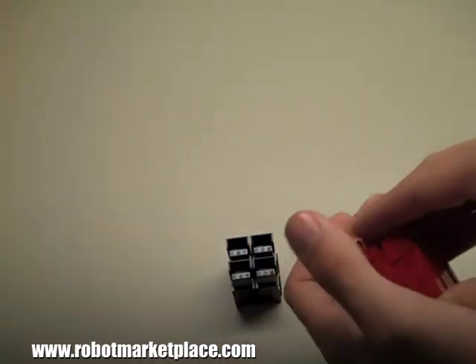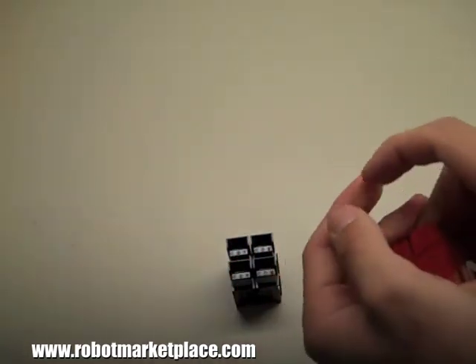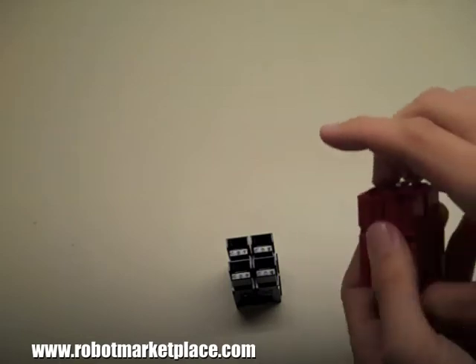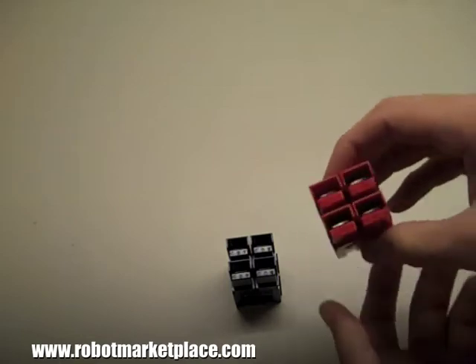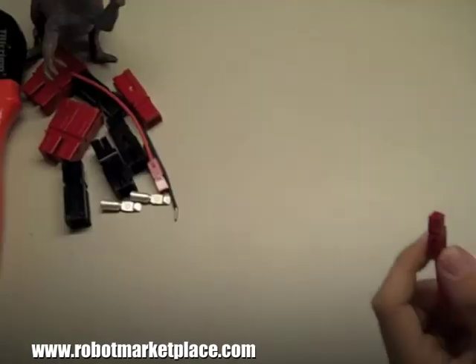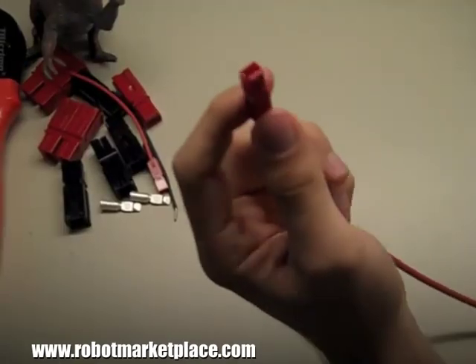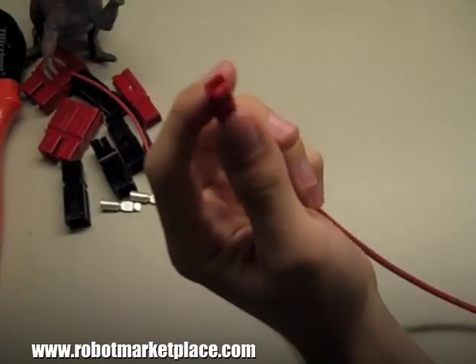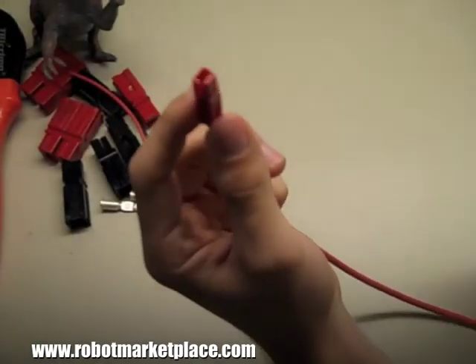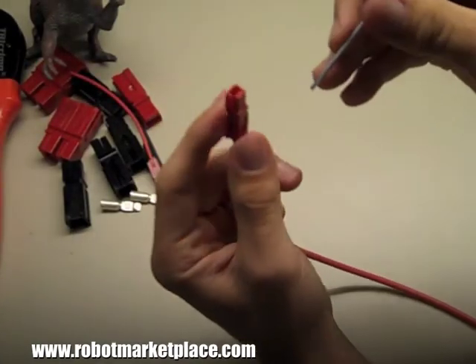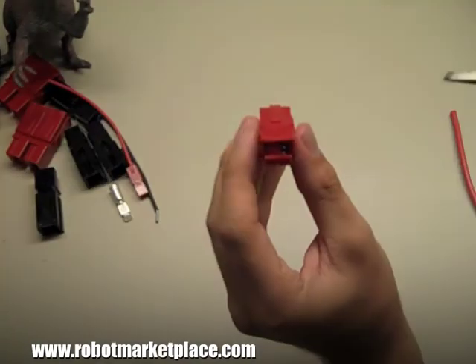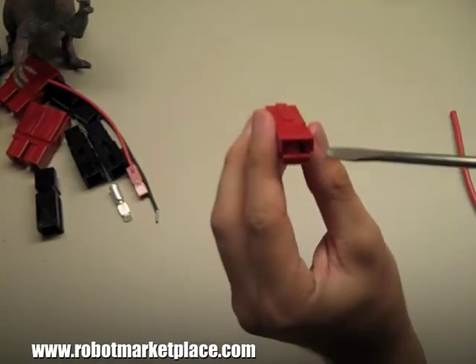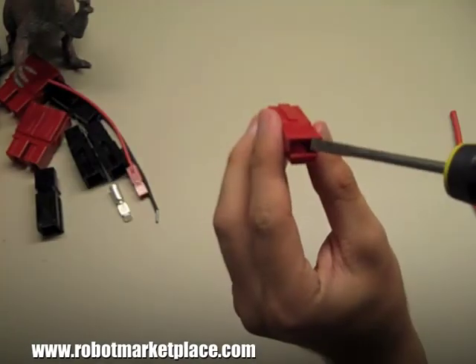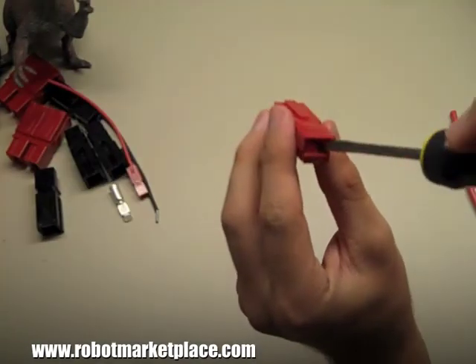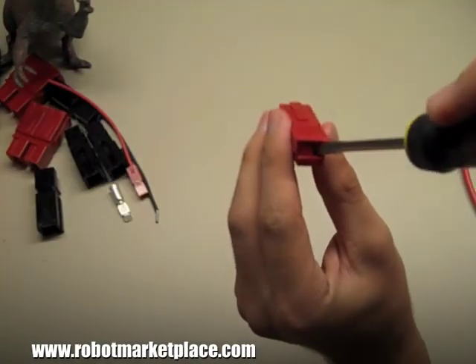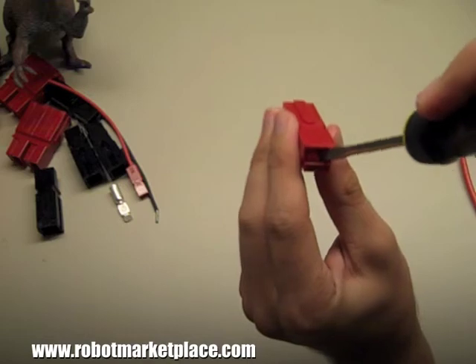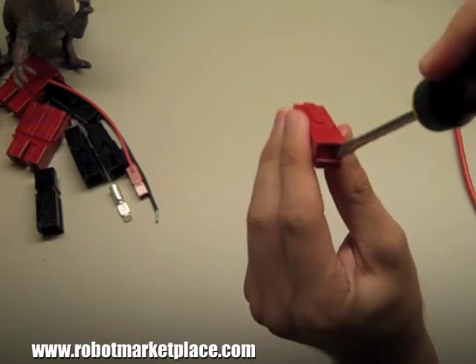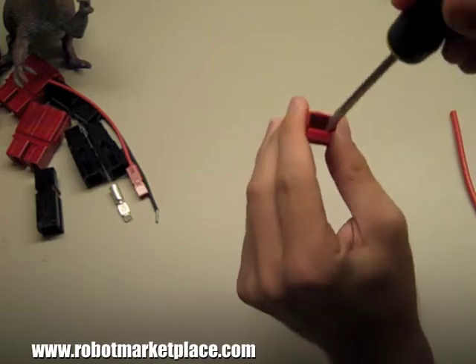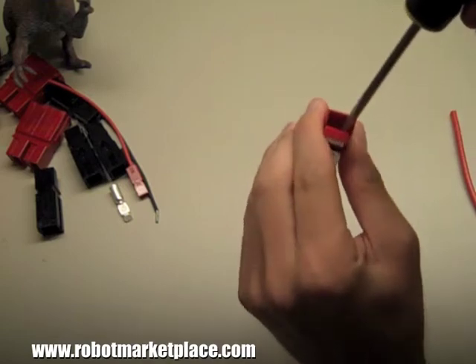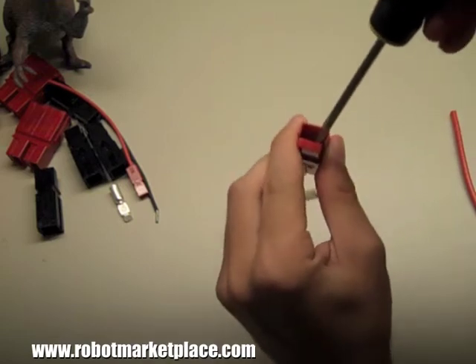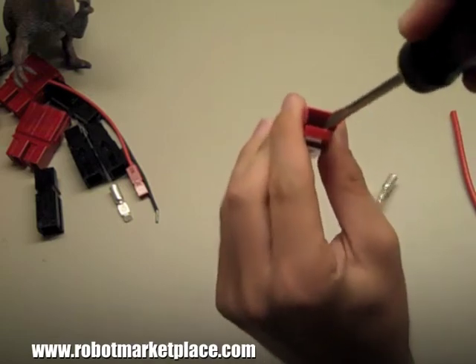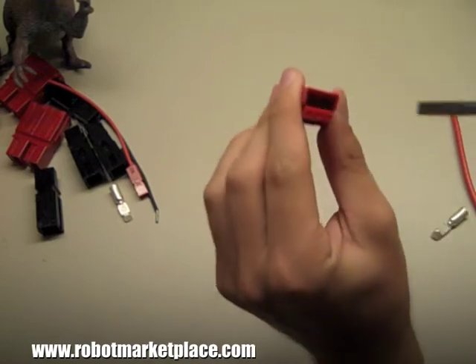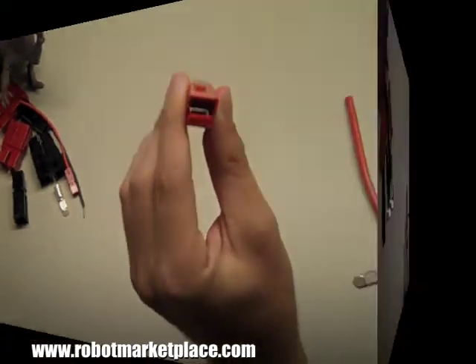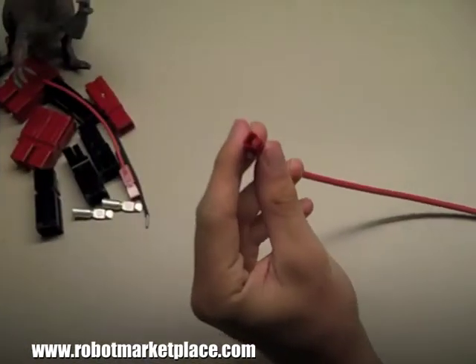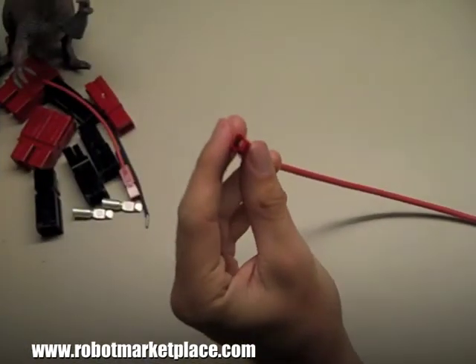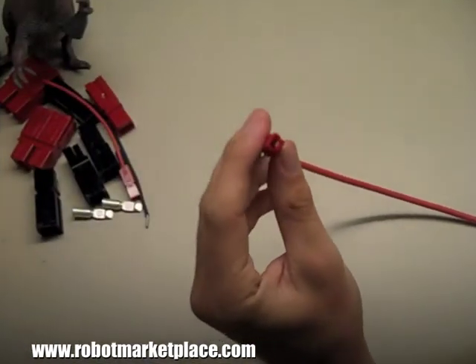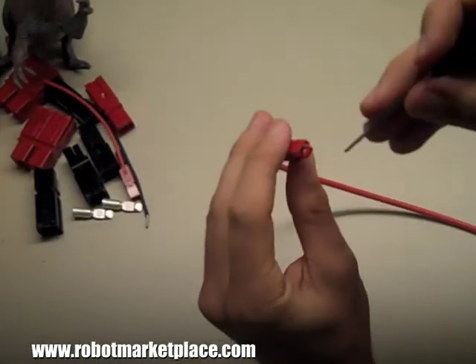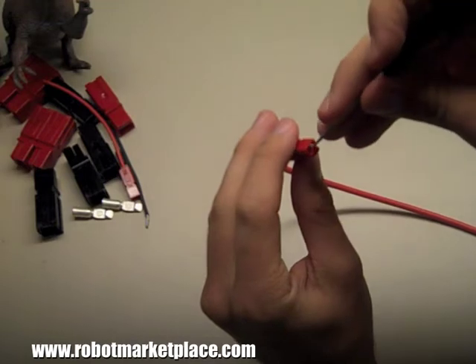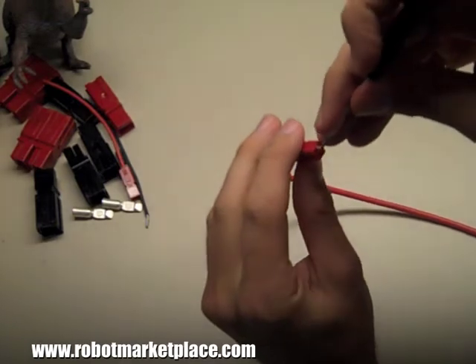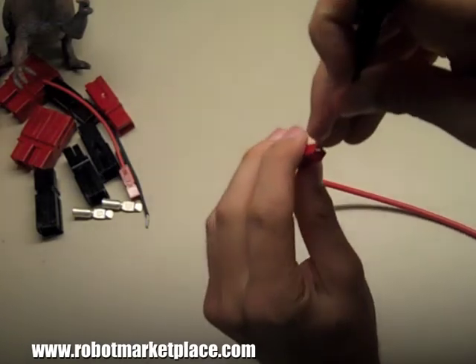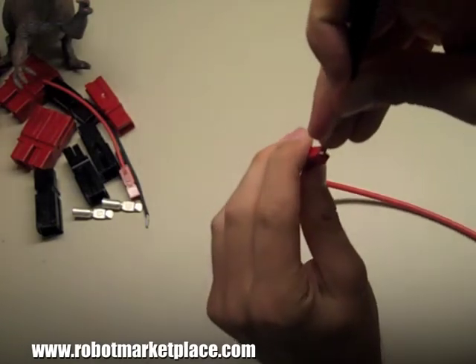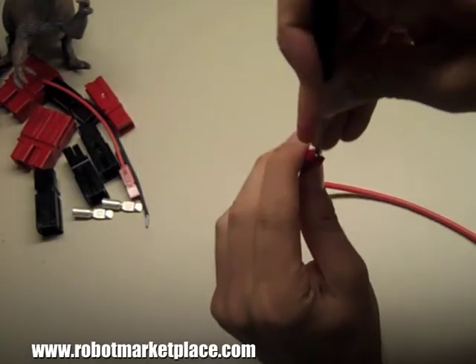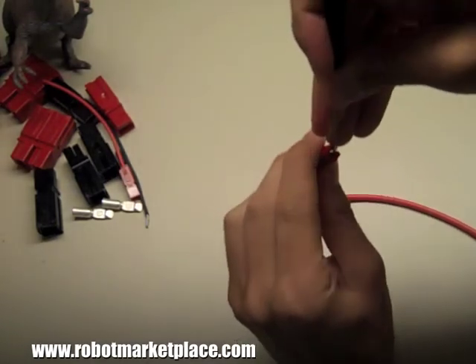Removing a contact from the housing can be fairly challenging. It helps to have a small flathead screwdriver. The trick is that the spring is slightly wider than the contact. Press down on the spring until it clears the lip on the underside of the contact, then slide the contact out.